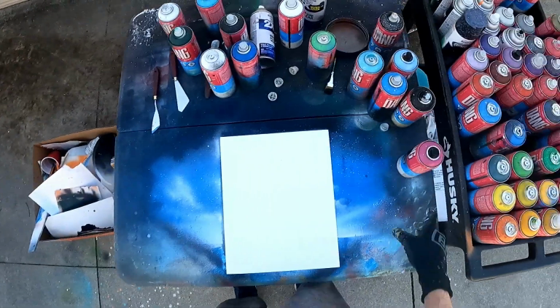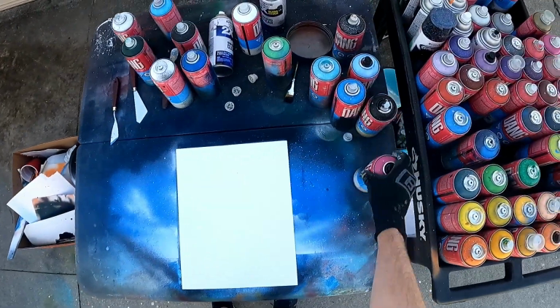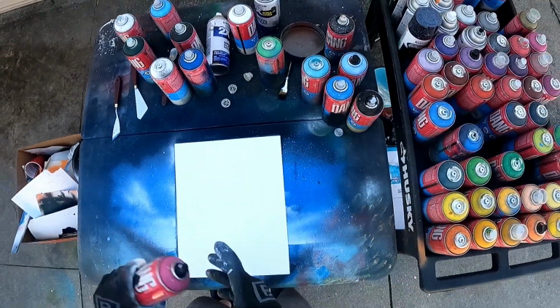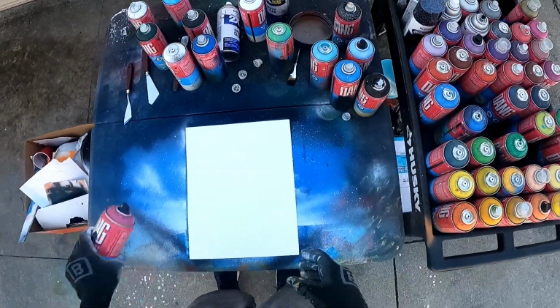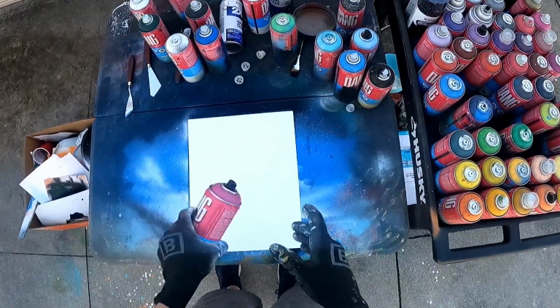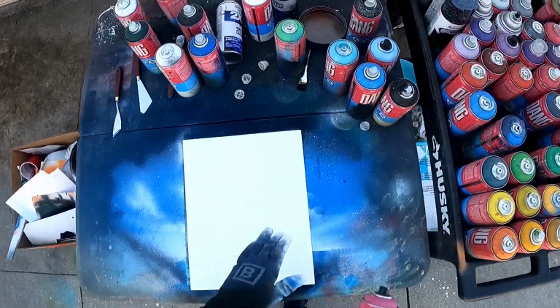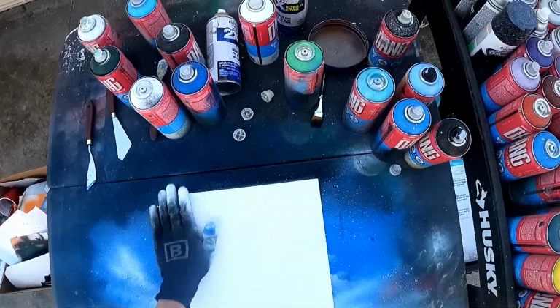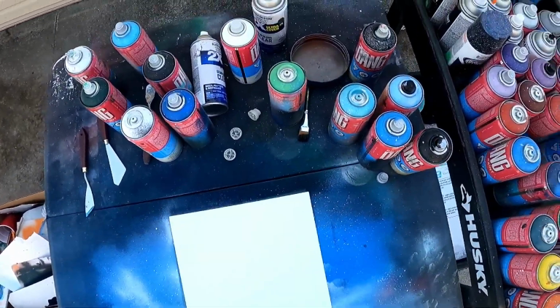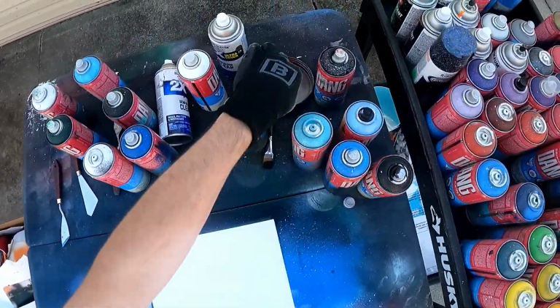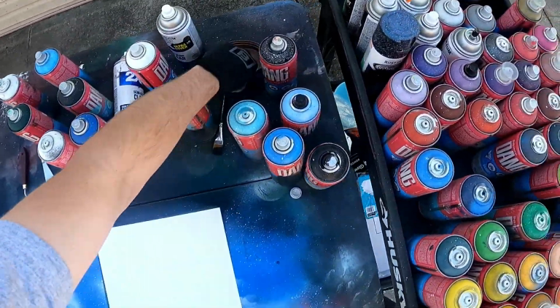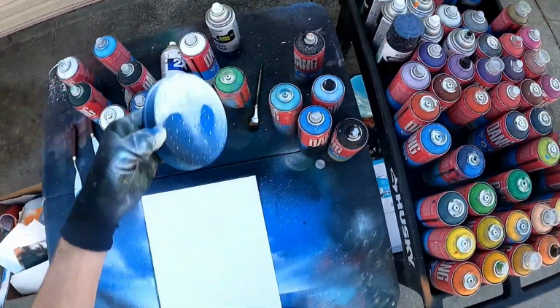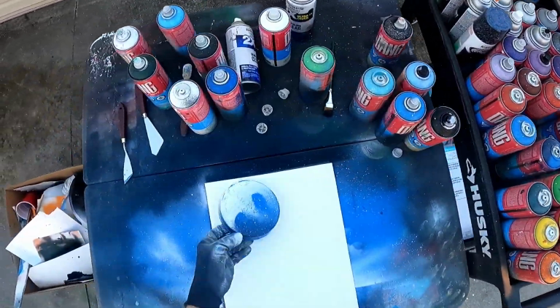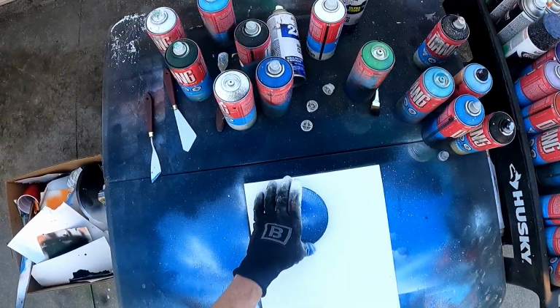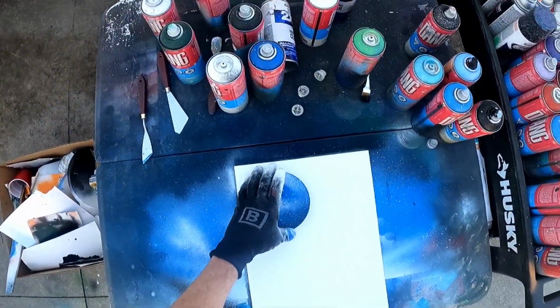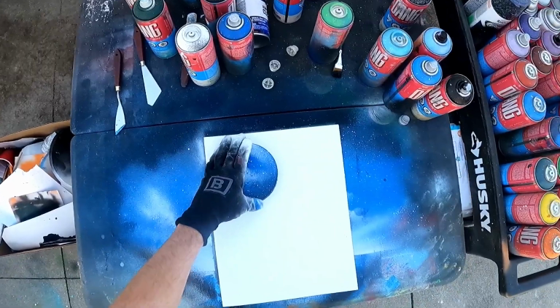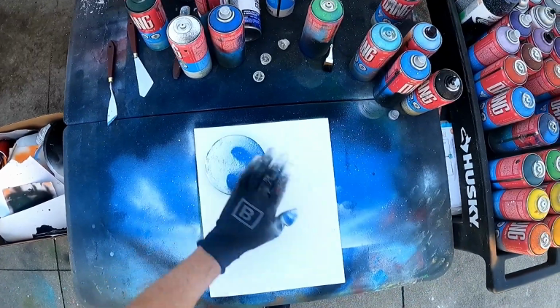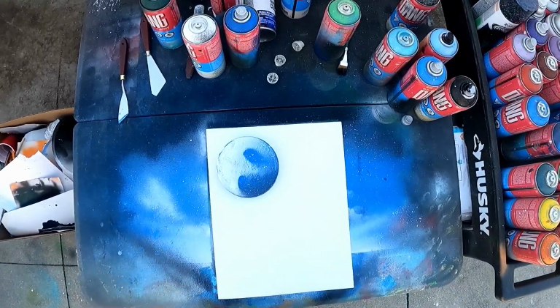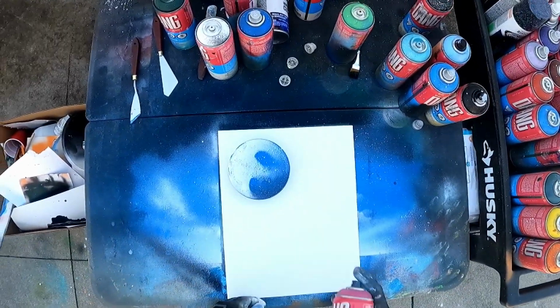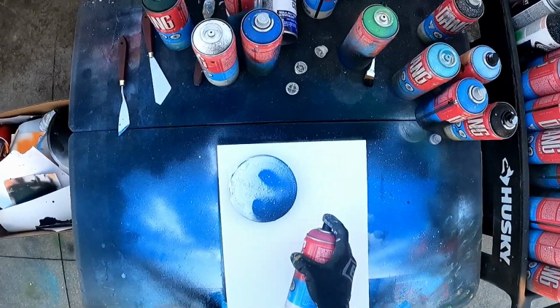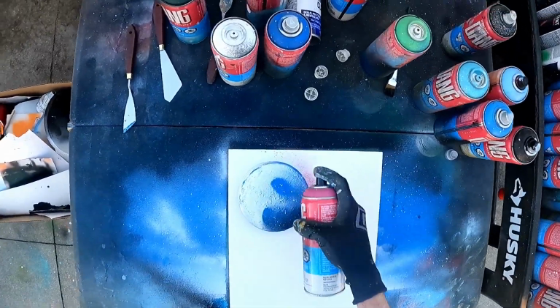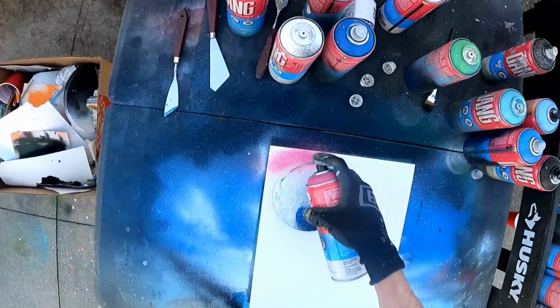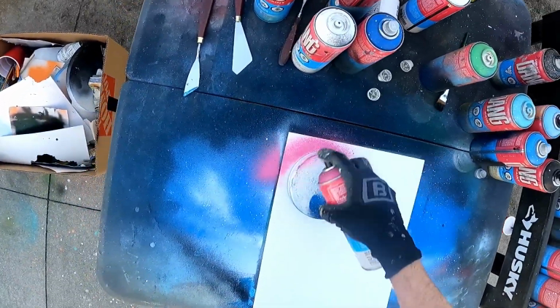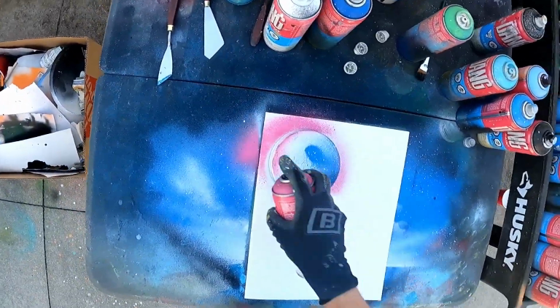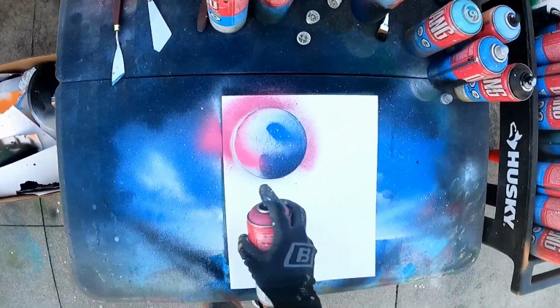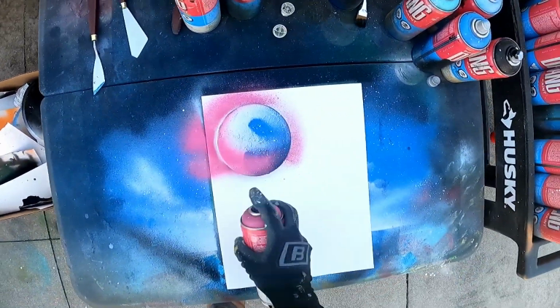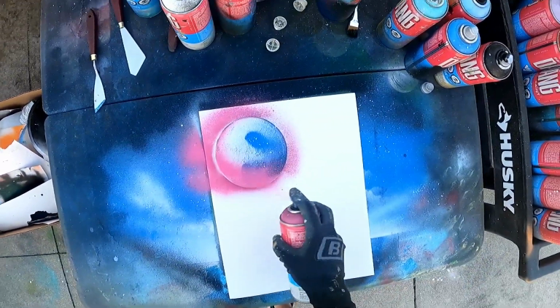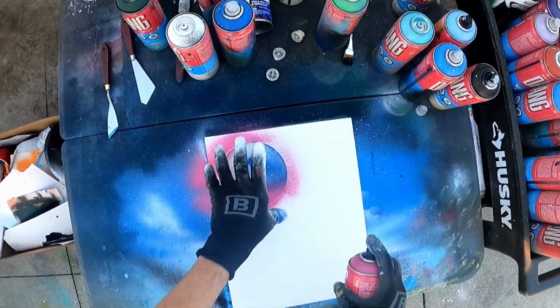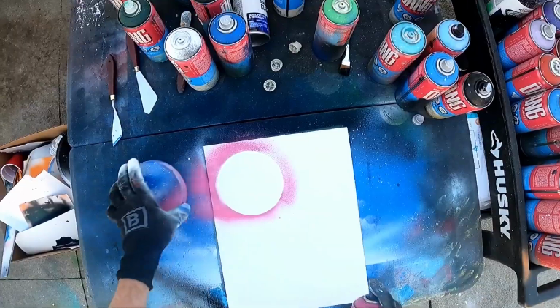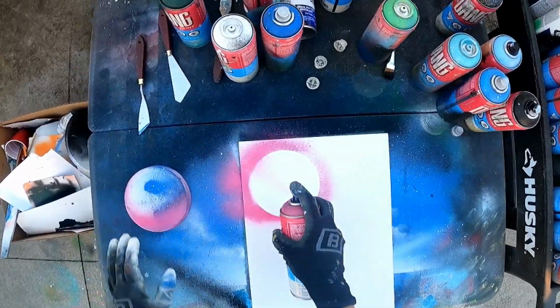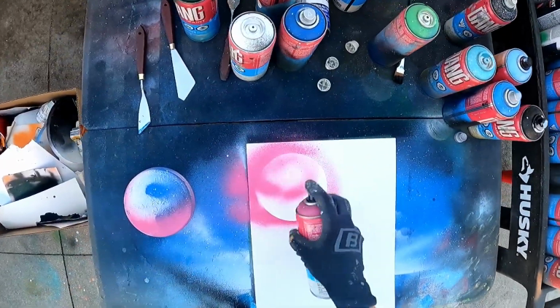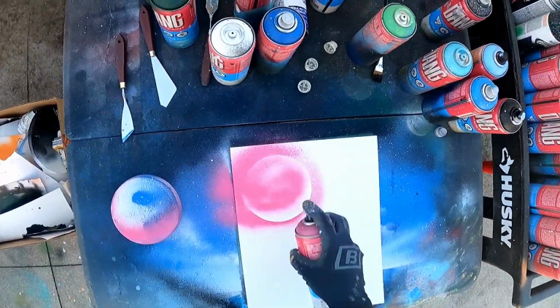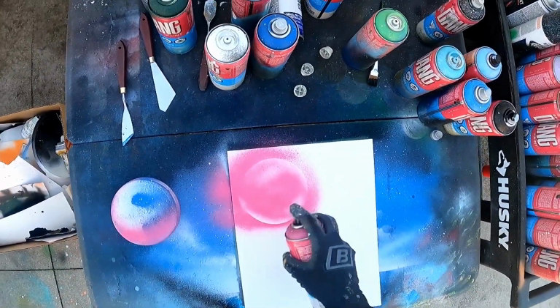All right, let's get started. Put that on my planets. Outline it. Fill it in.